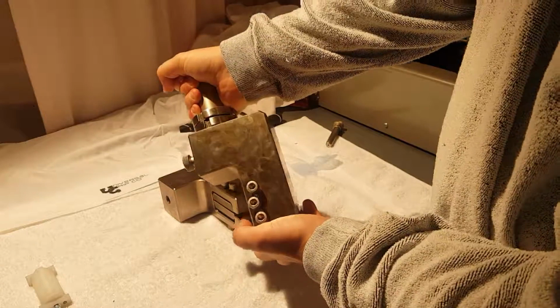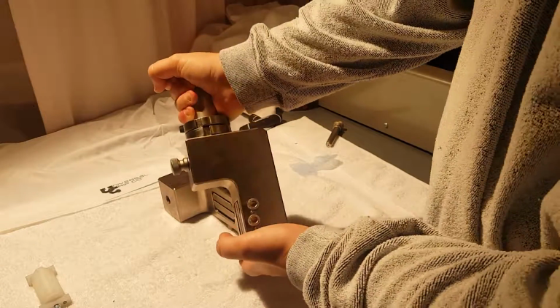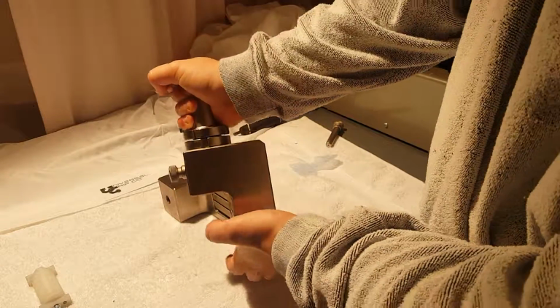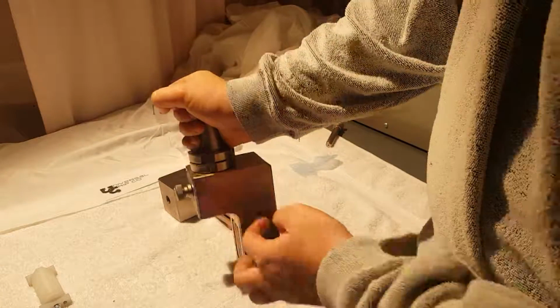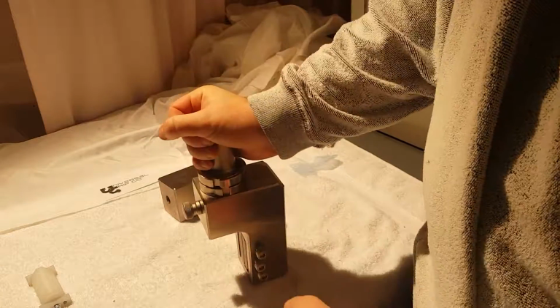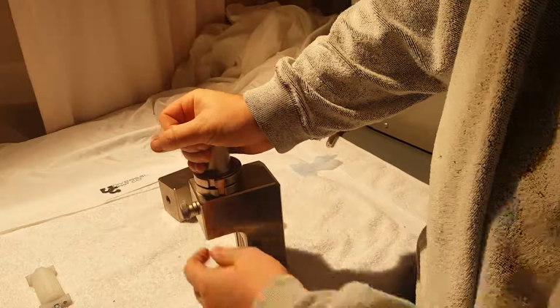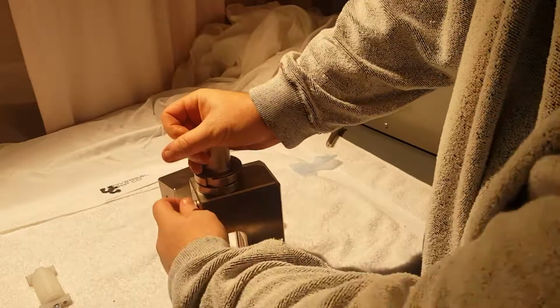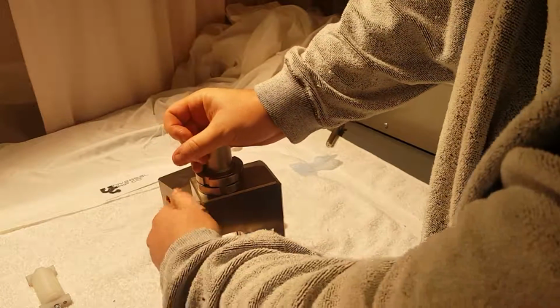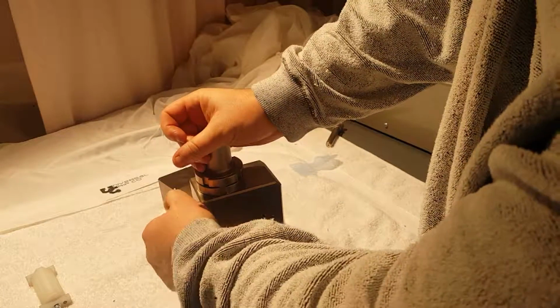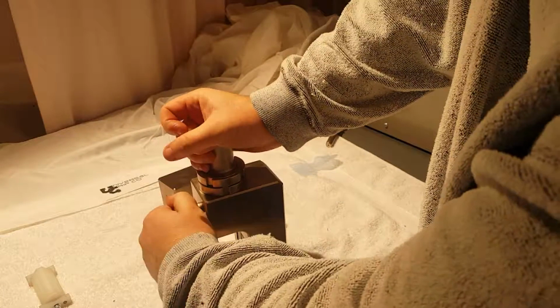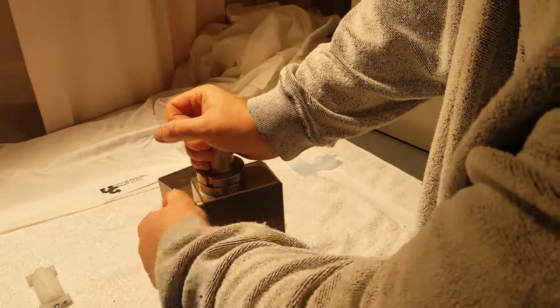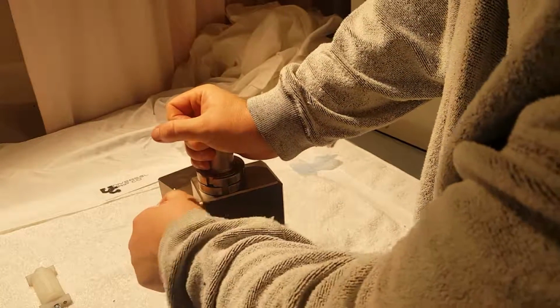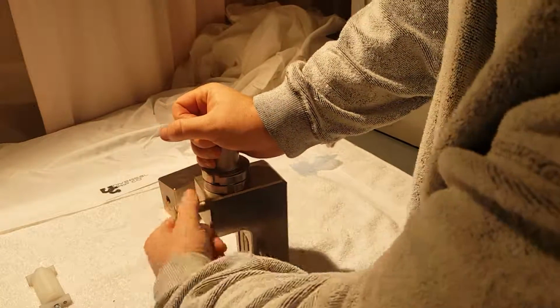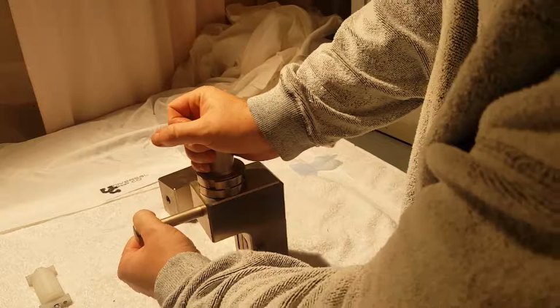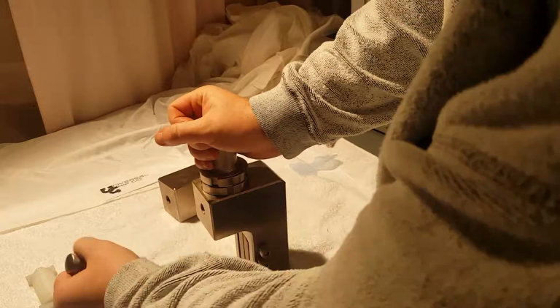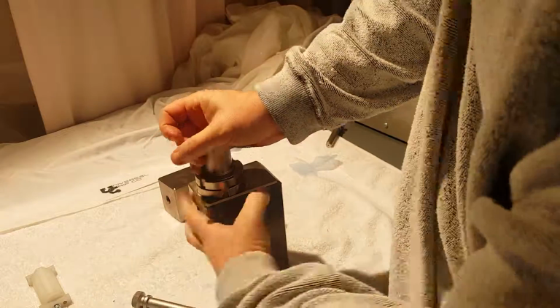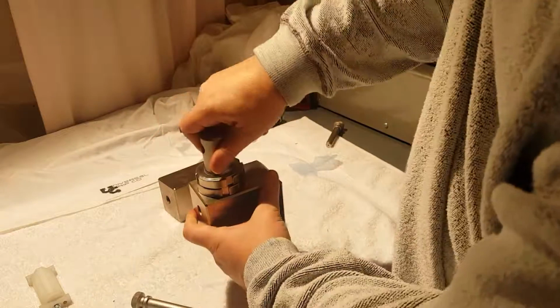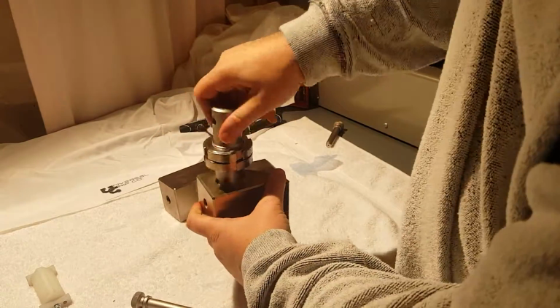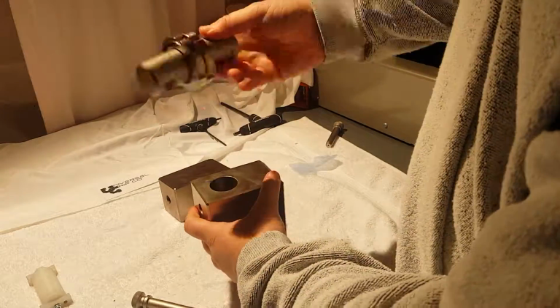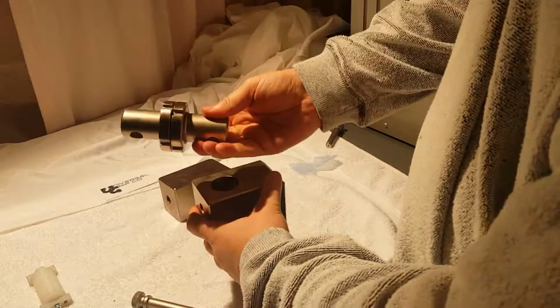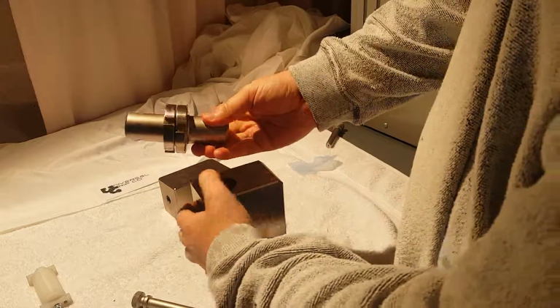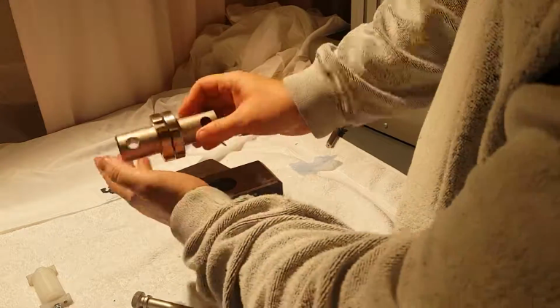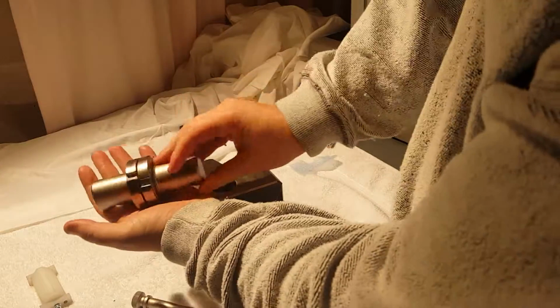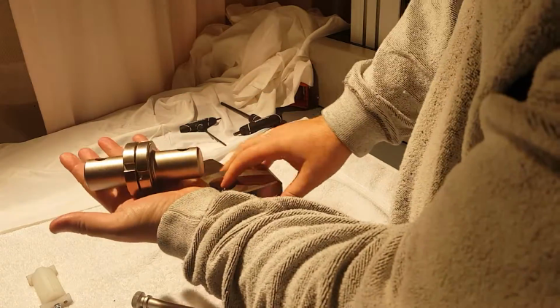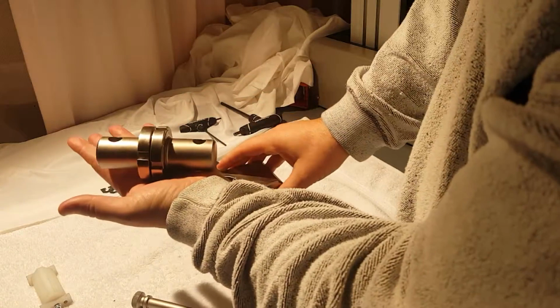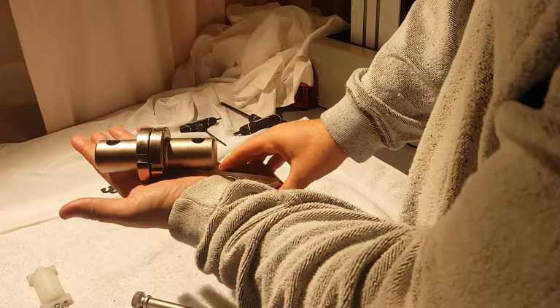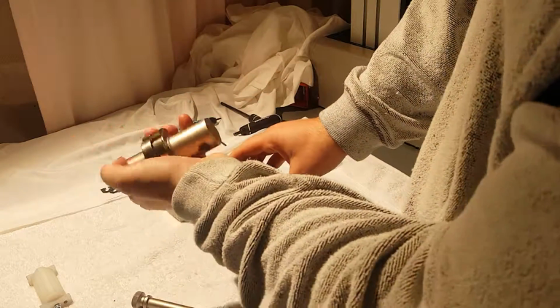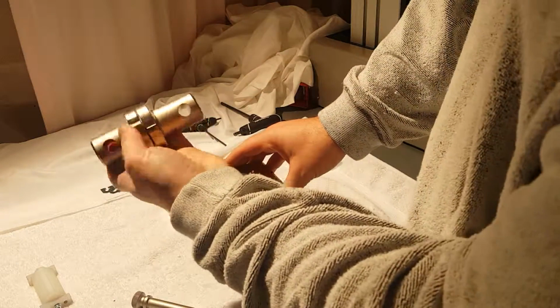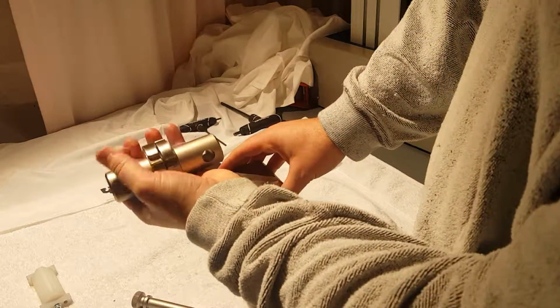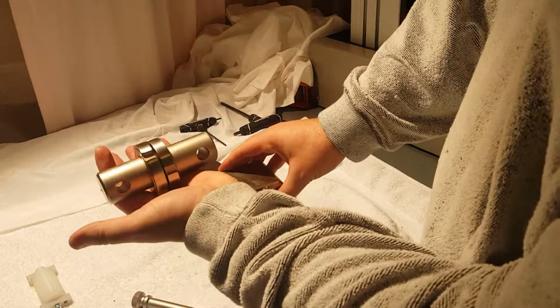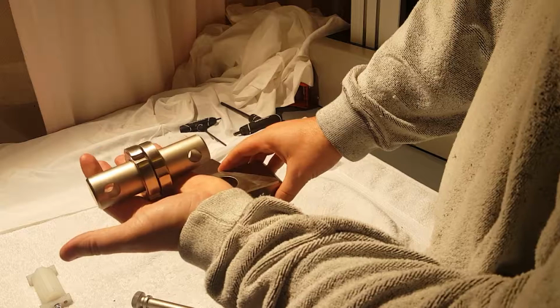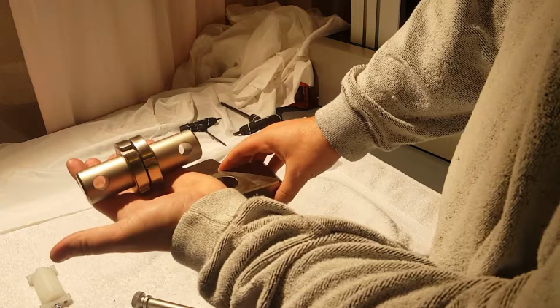So yeah, just a quick video on the male-to-male clevis pin adapter. This will allow you to use our grips on any machine.